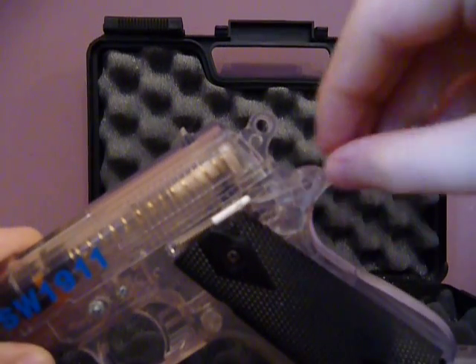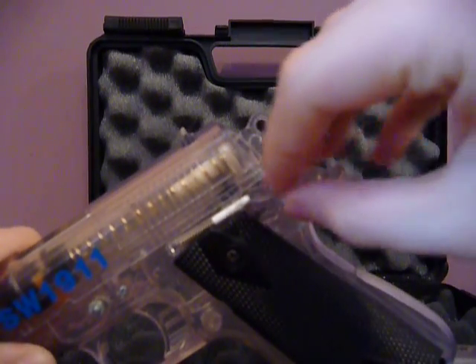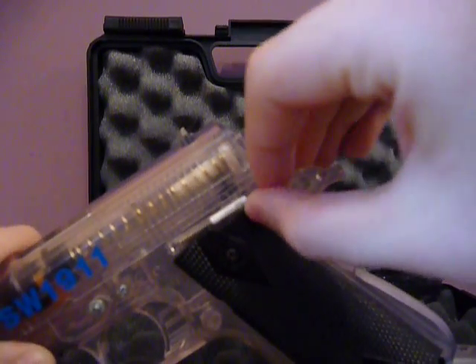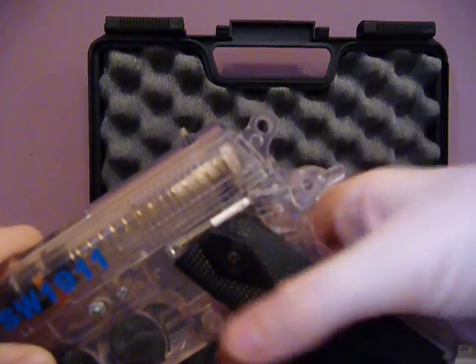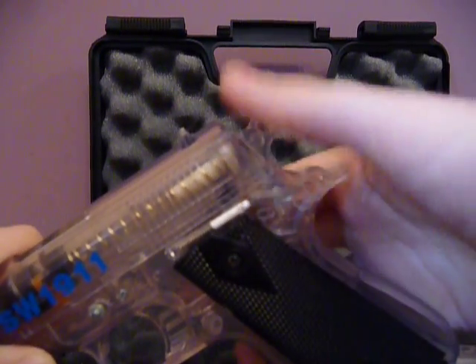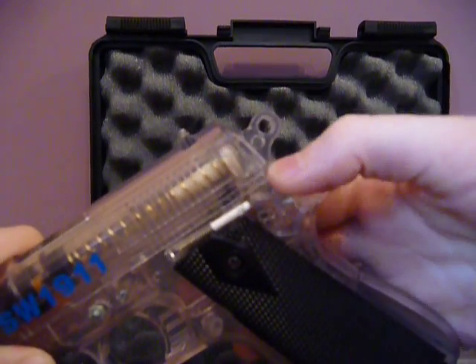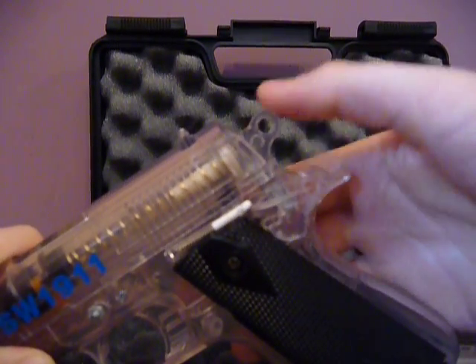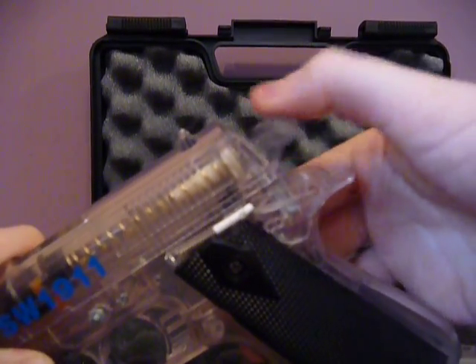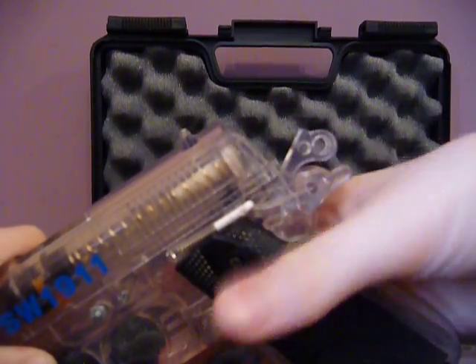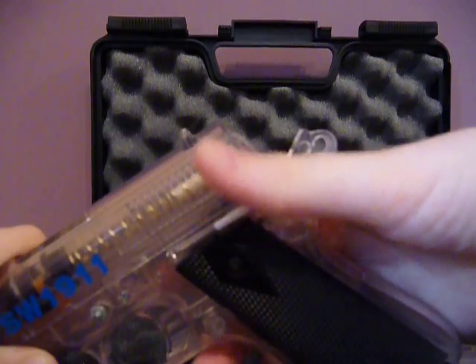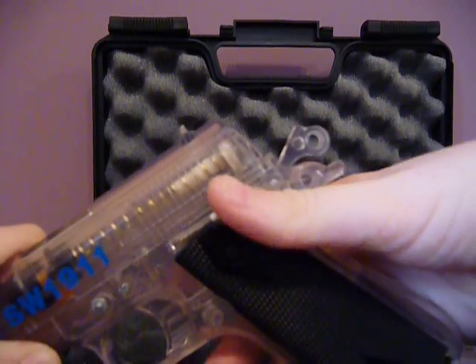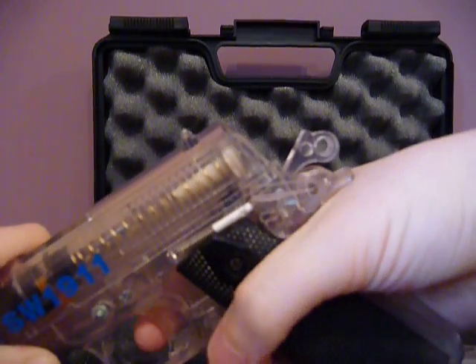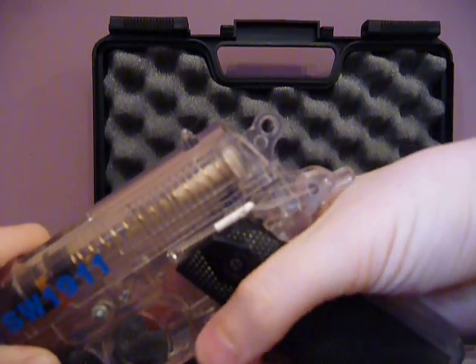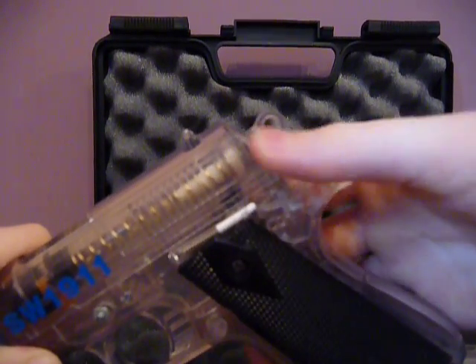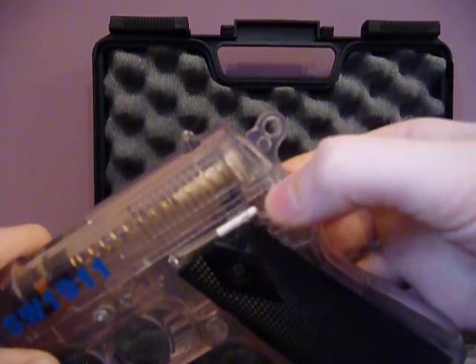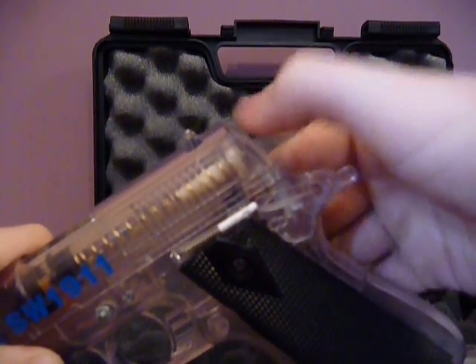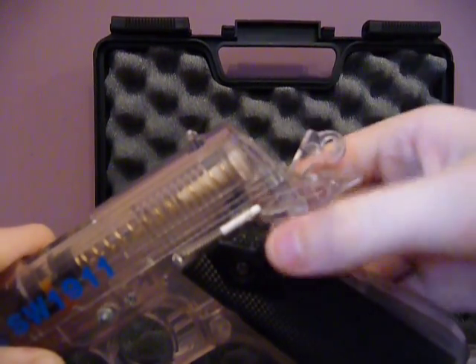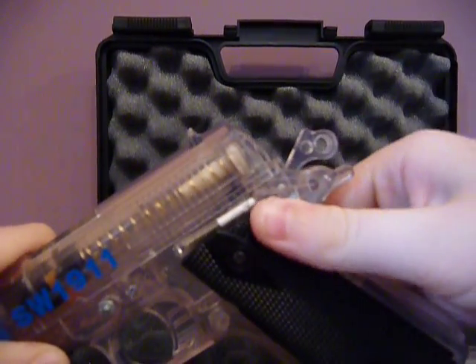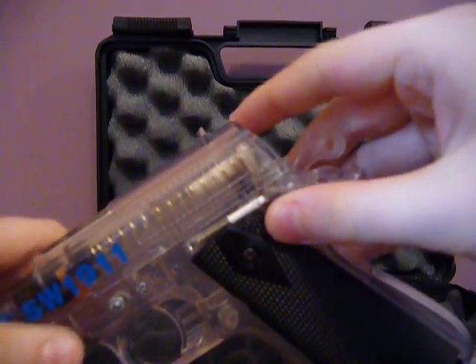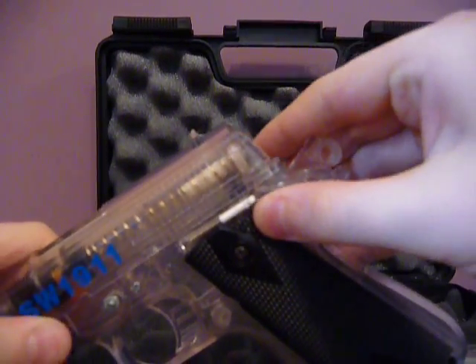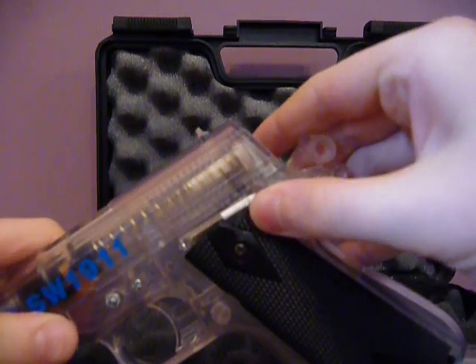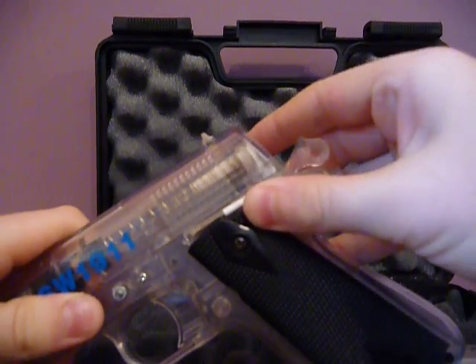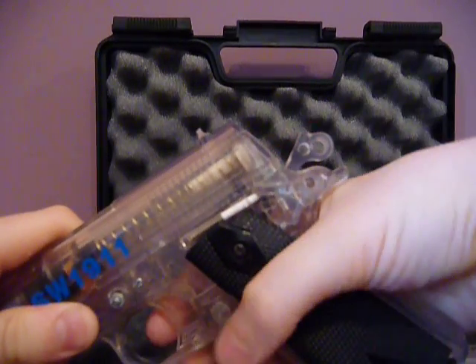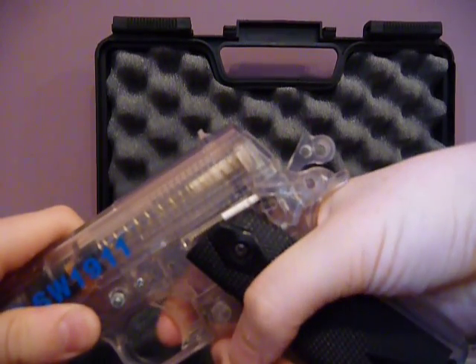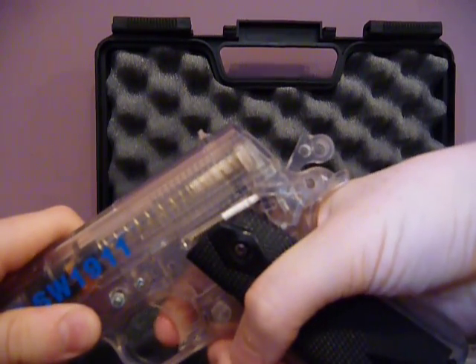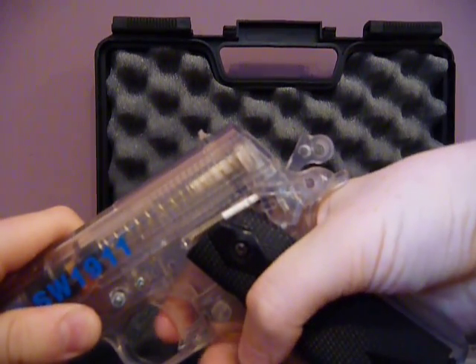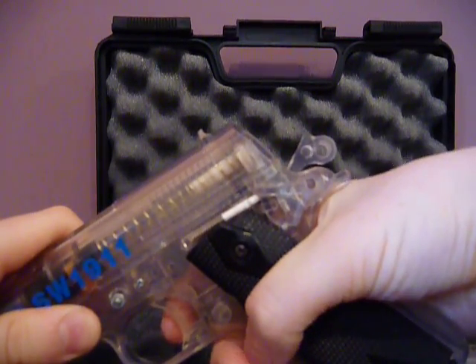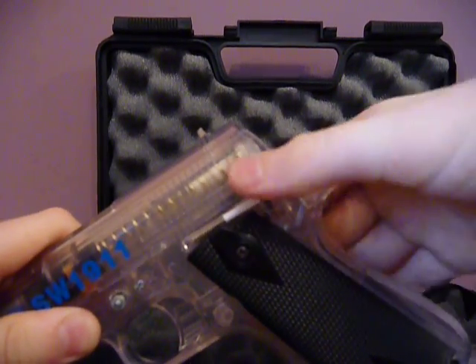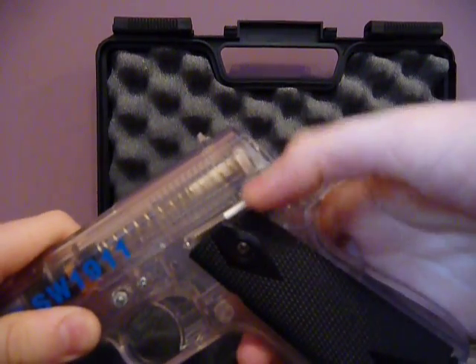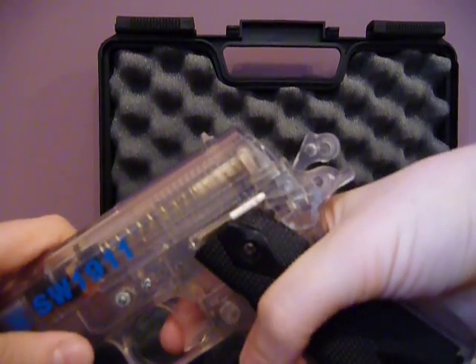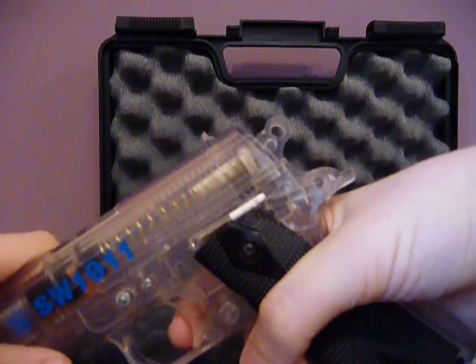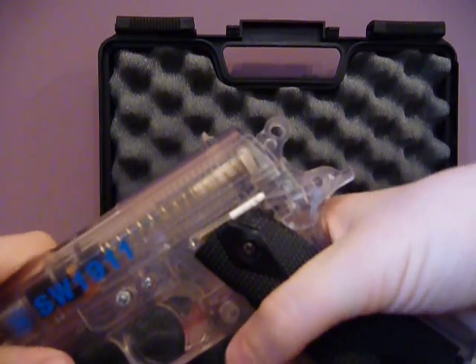Then you also have a fully working safety. I just cocked the hammer back. The safety wasn't on — there you go. See, it won't fire. Put safety off. There you go.